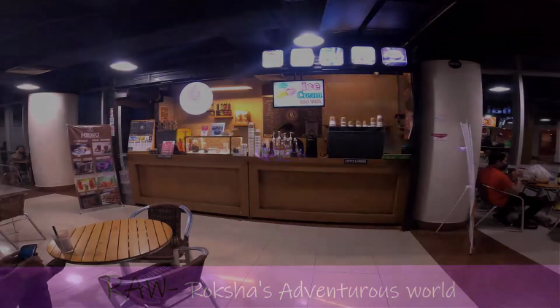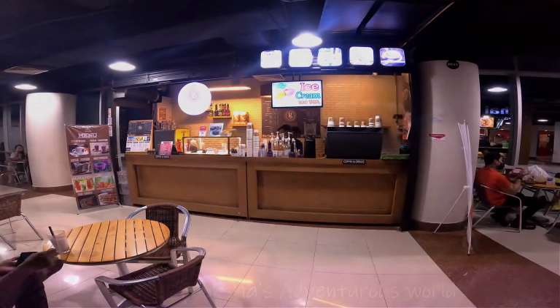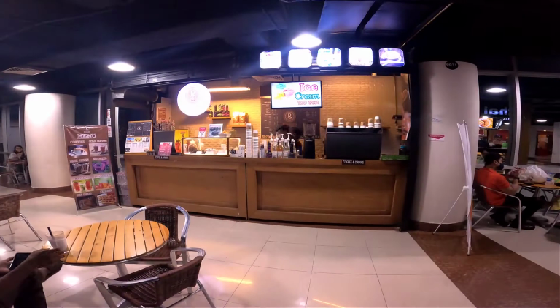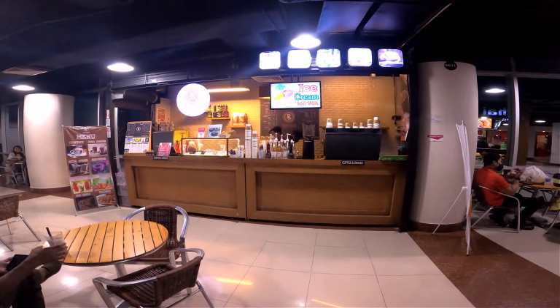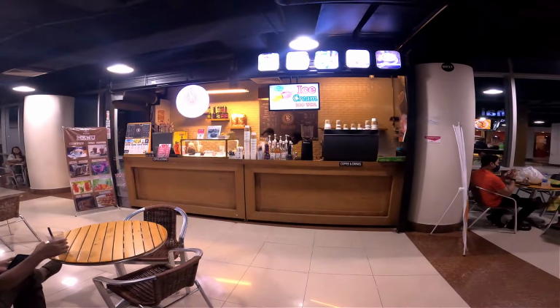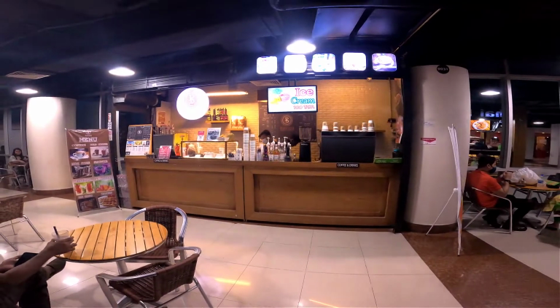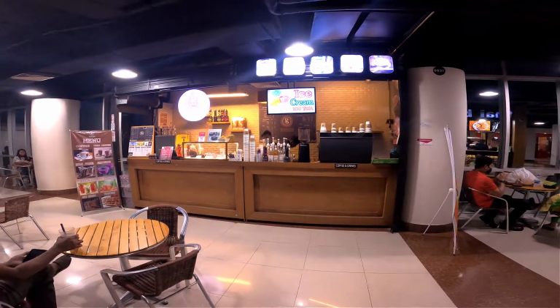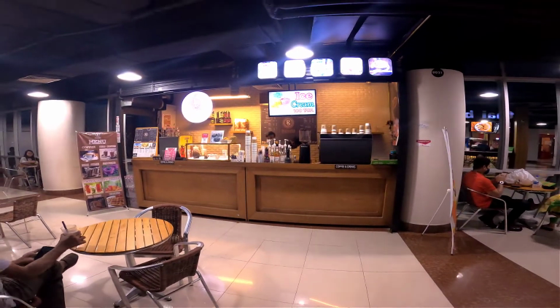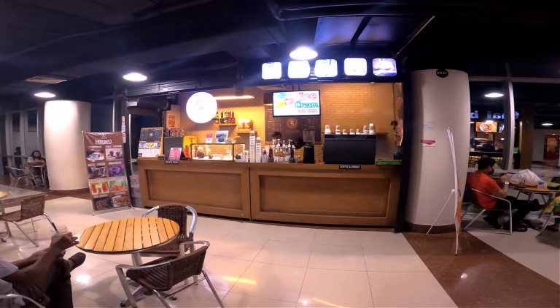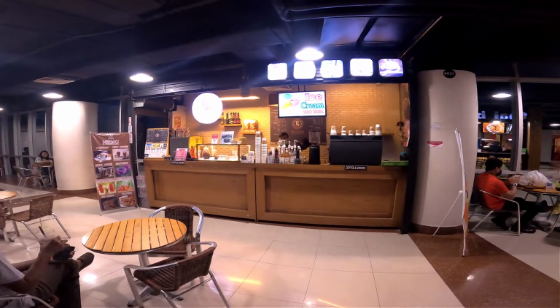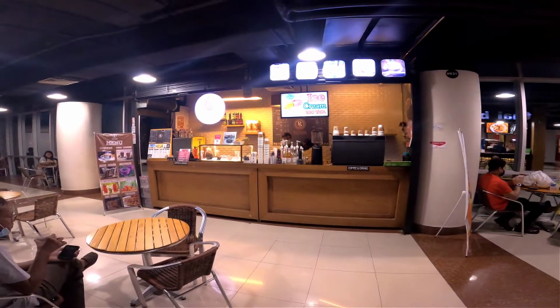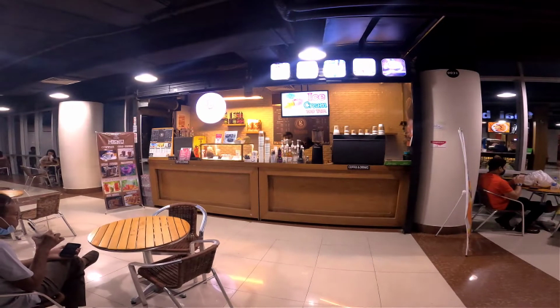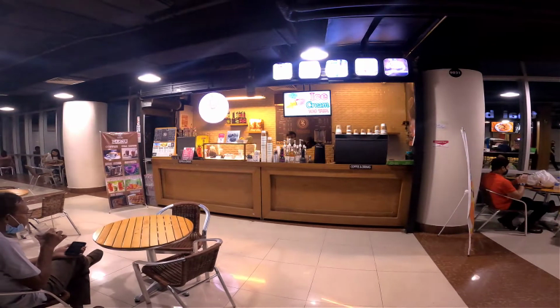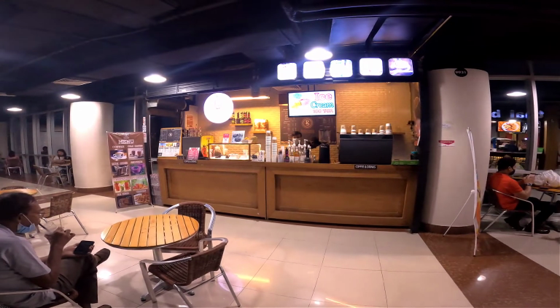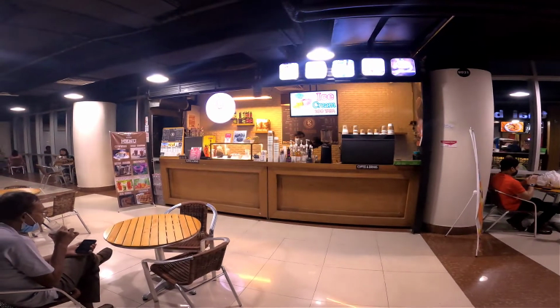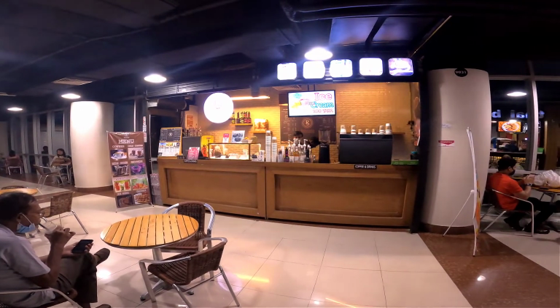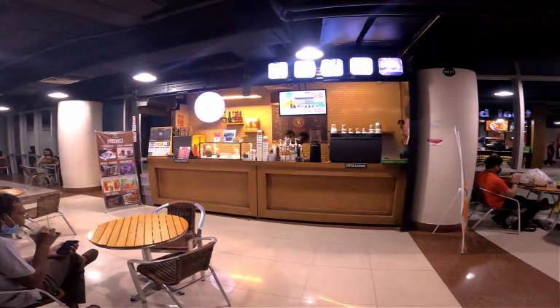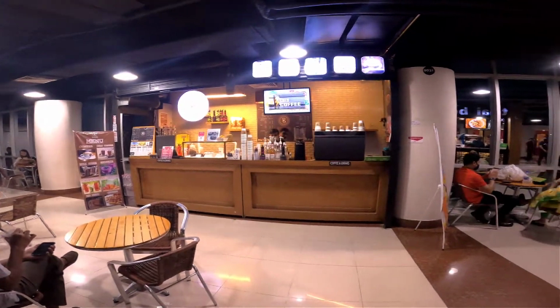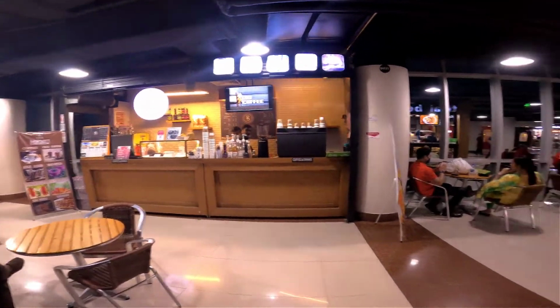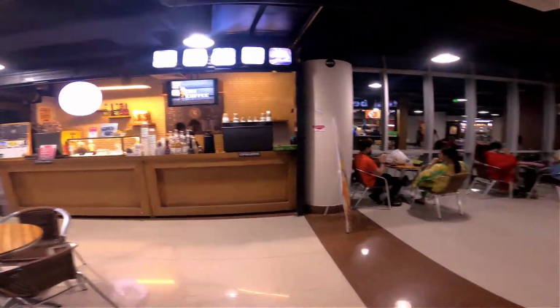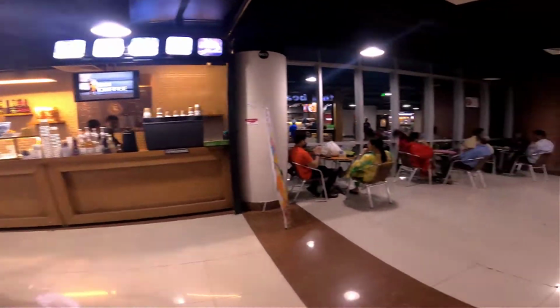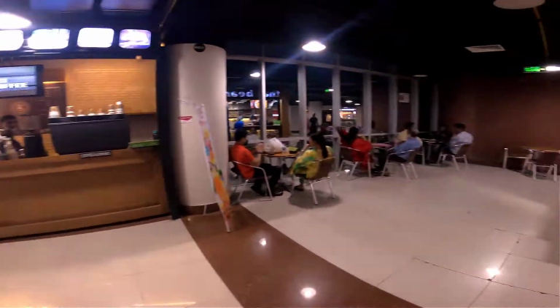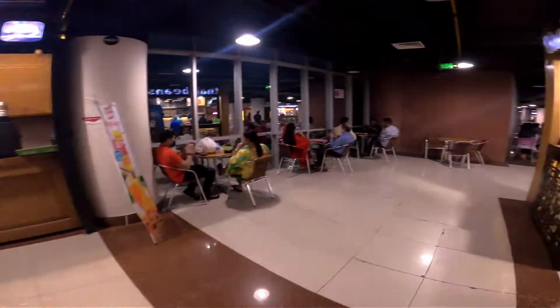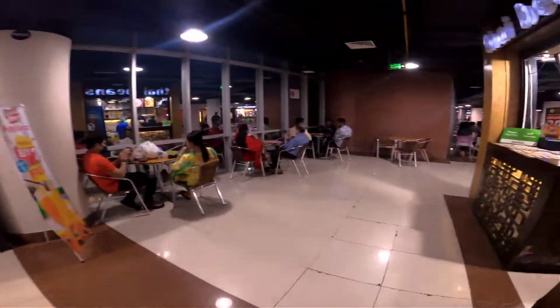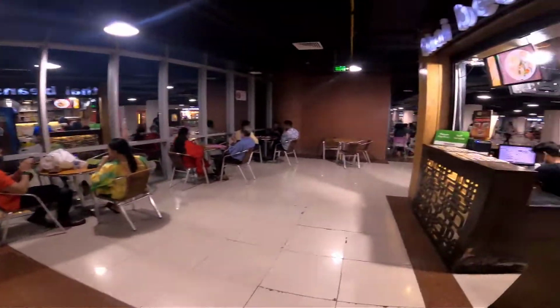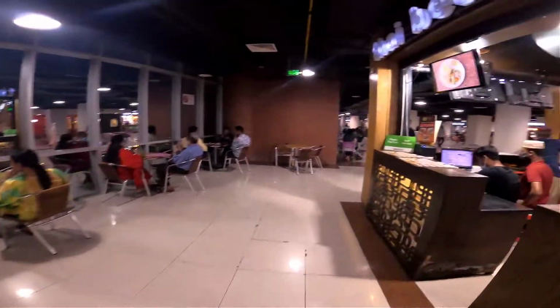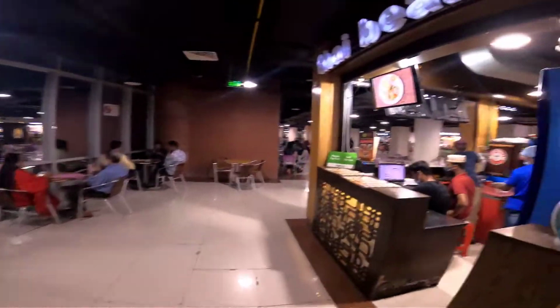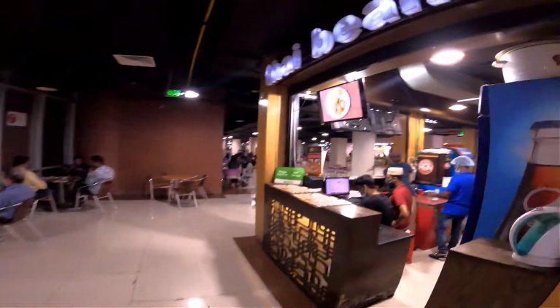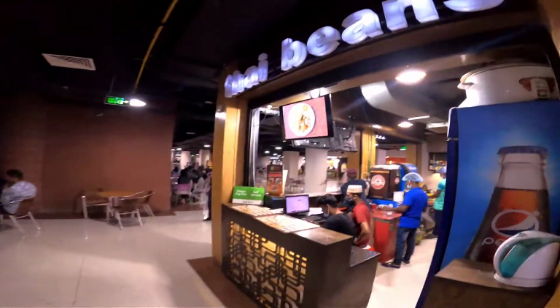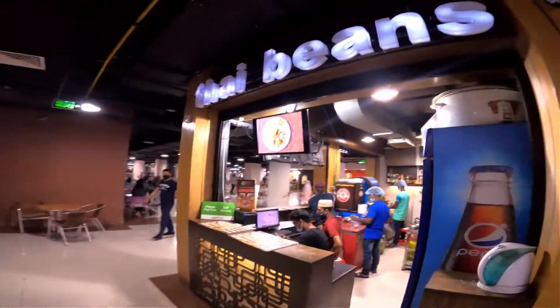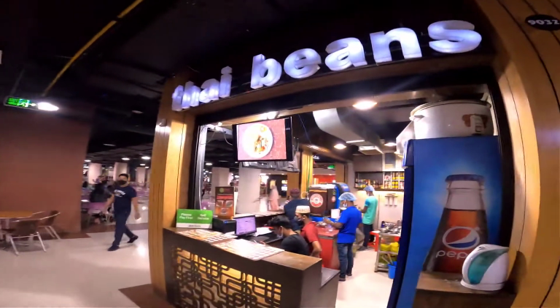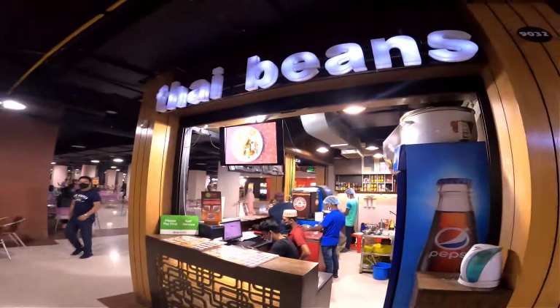We are going to see what is the store here. There are some food, robo stuff and coffee. We are going to see five inns.